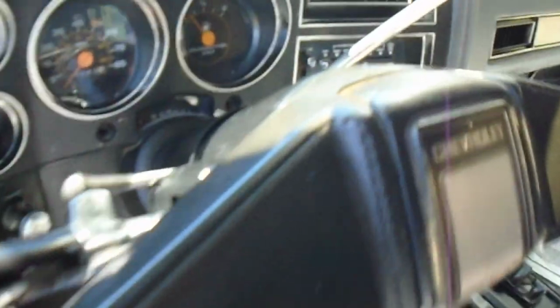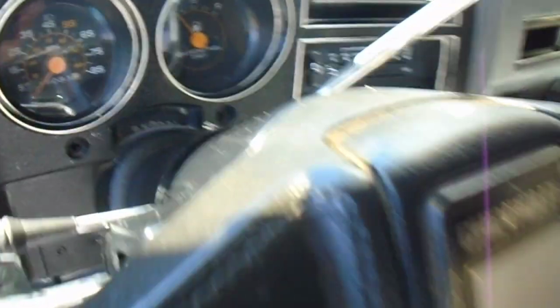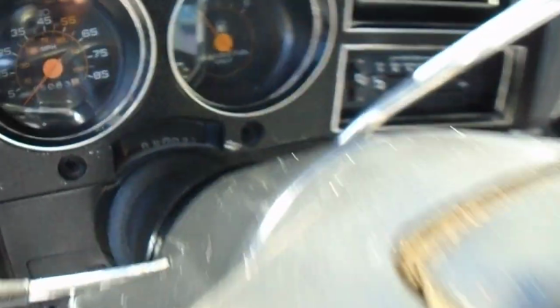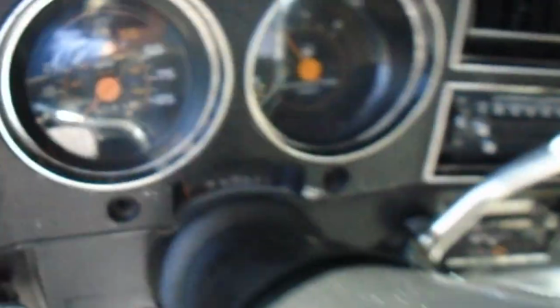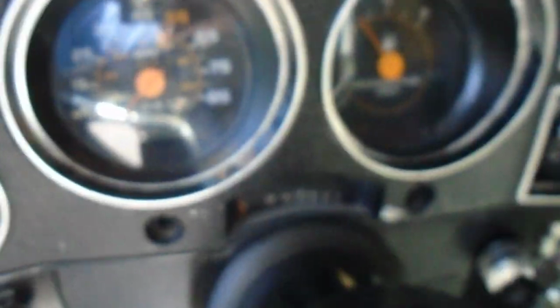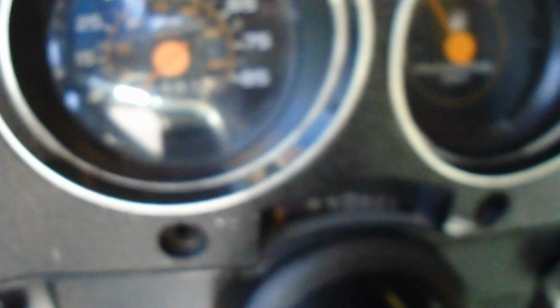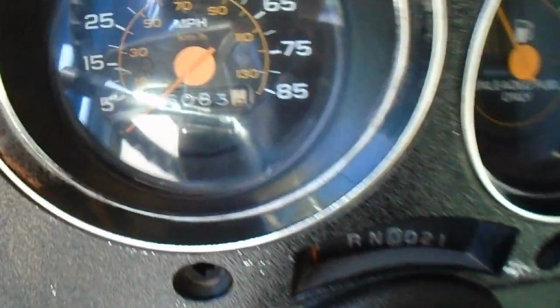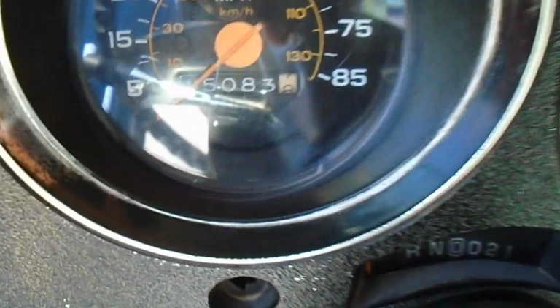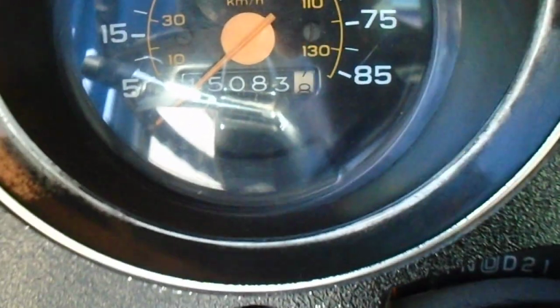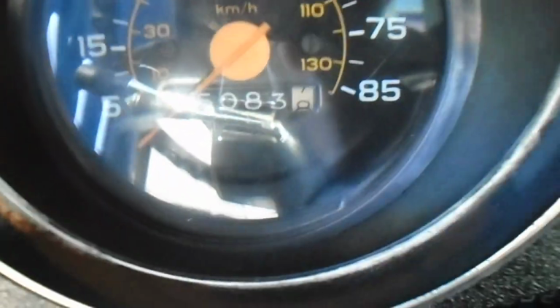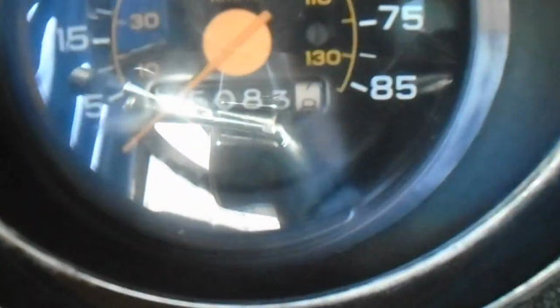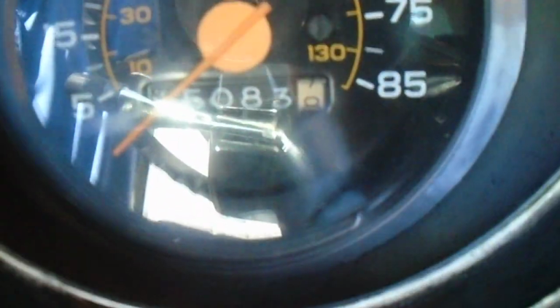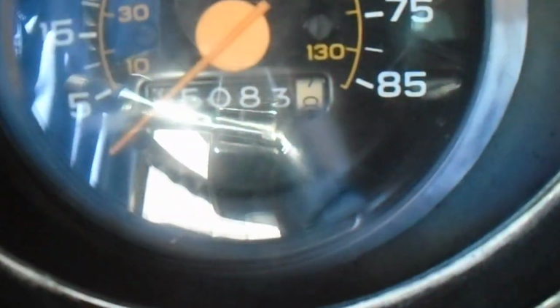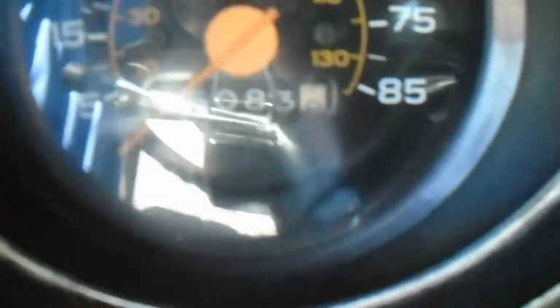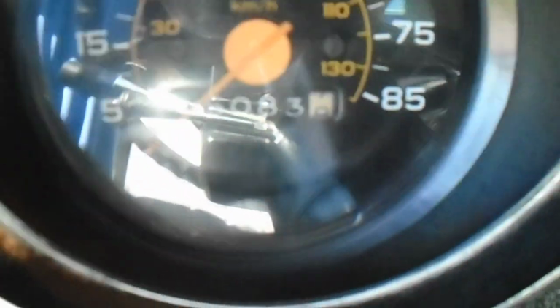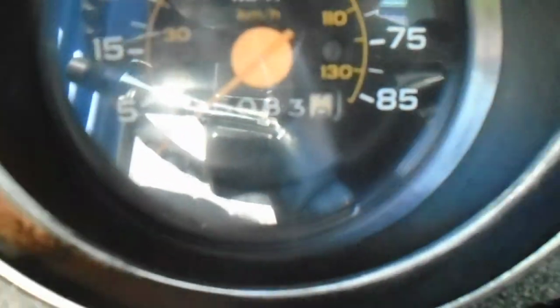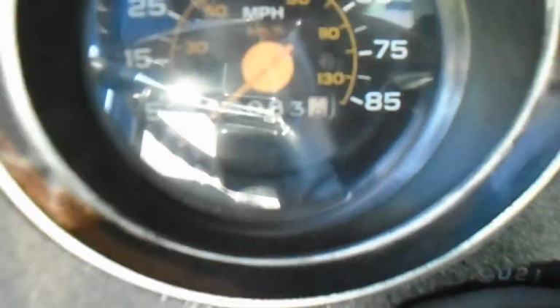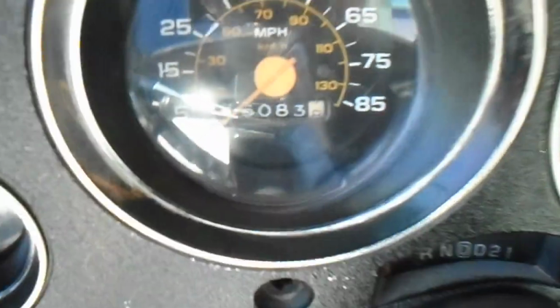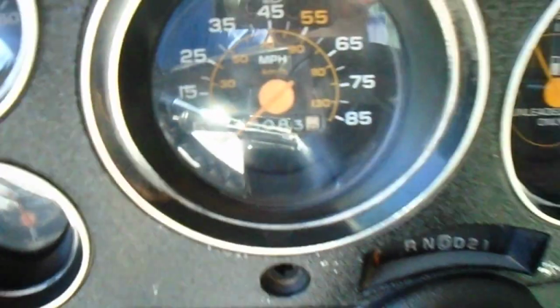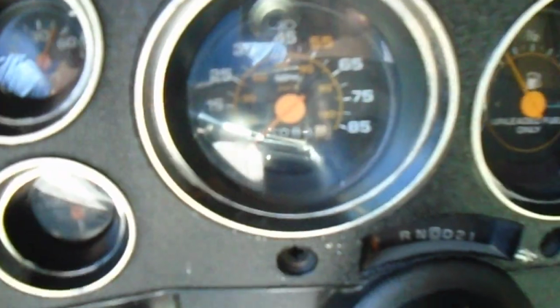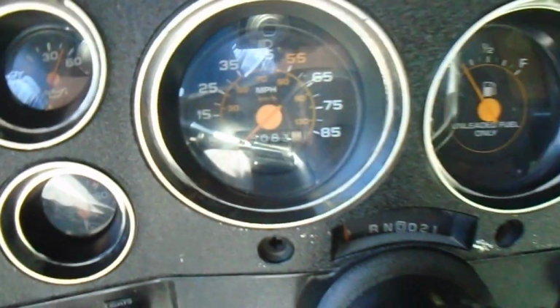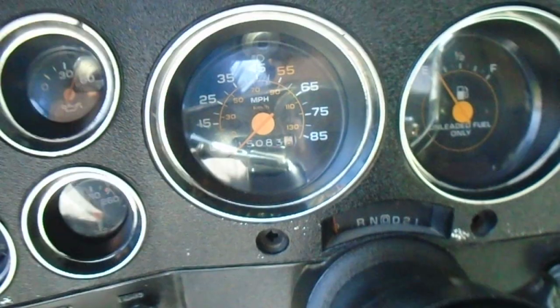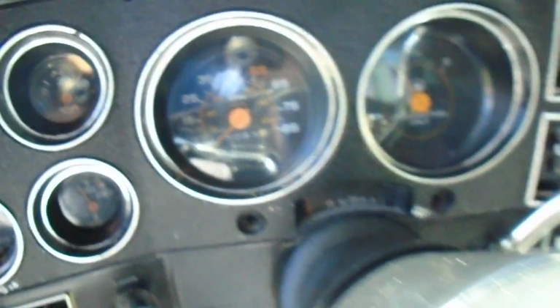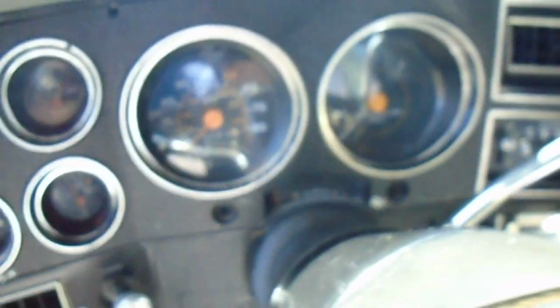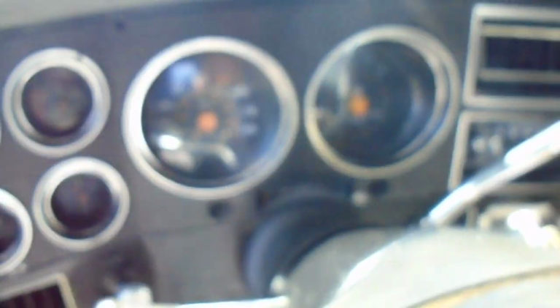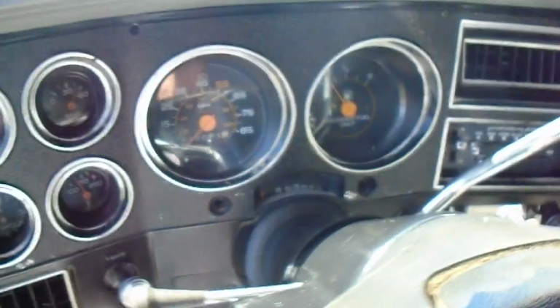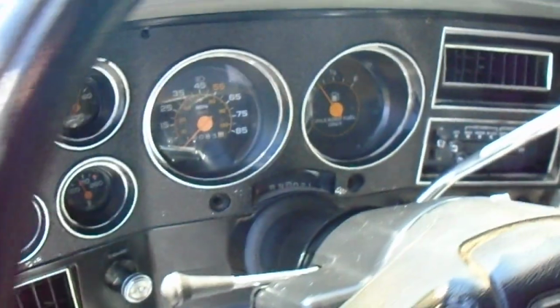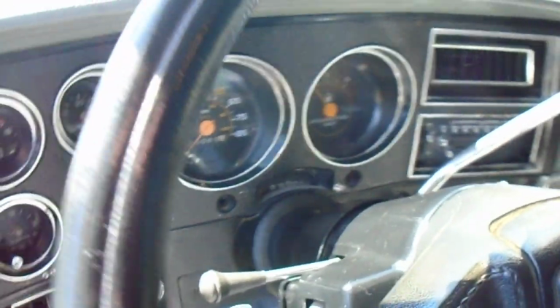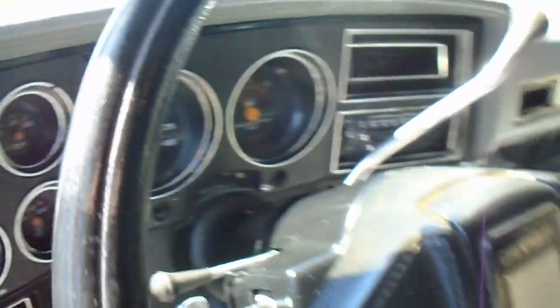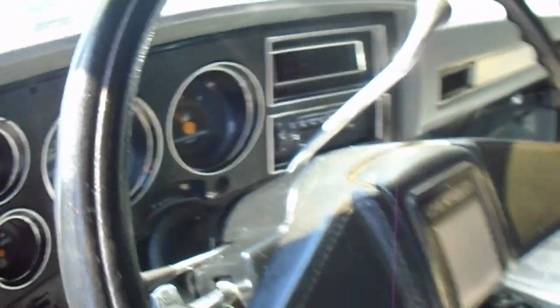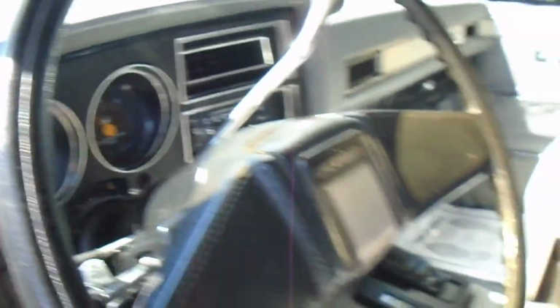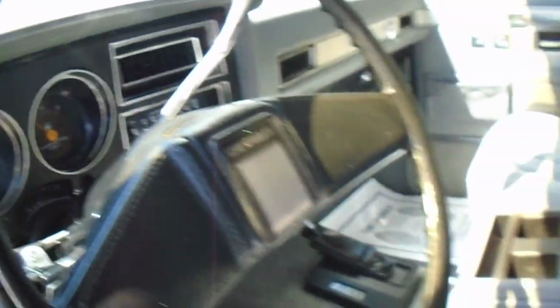This one's showing 15,083 miles. Has the factory AM/FM cassette radio in it, and it works well.